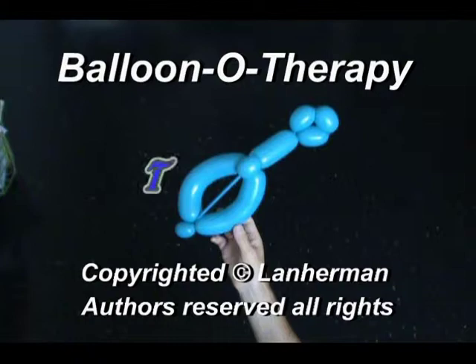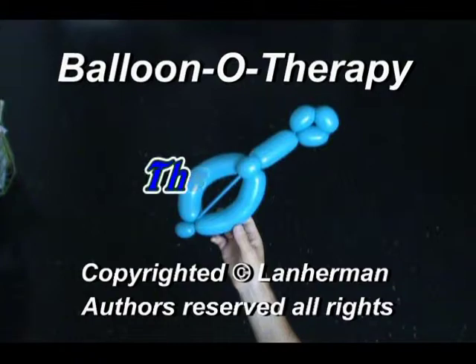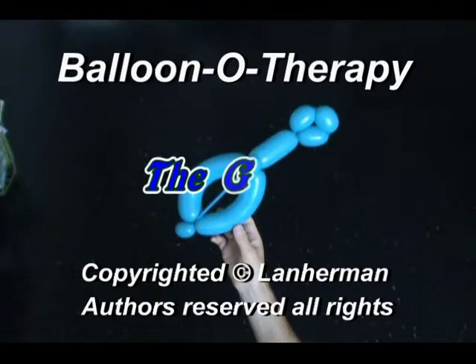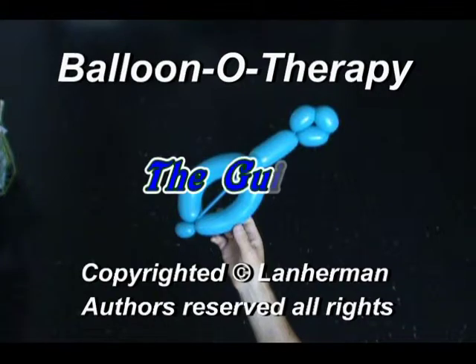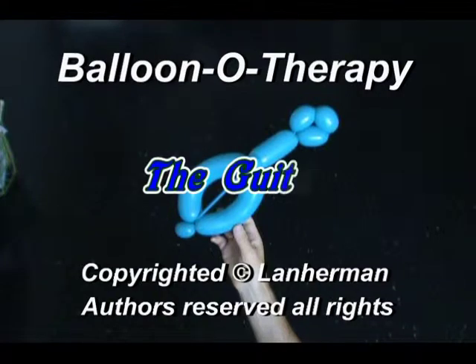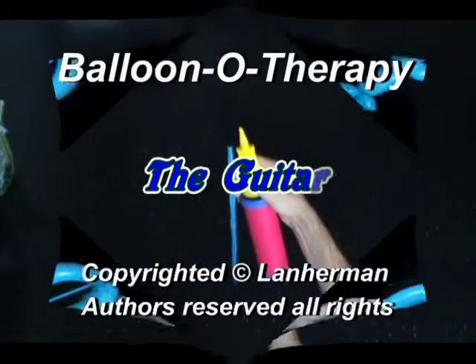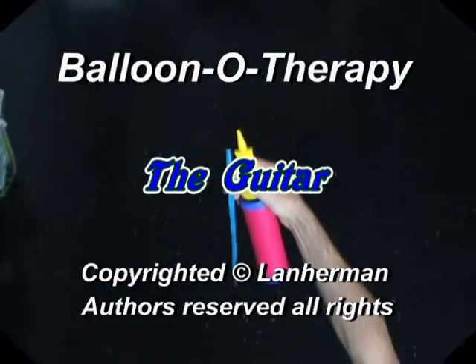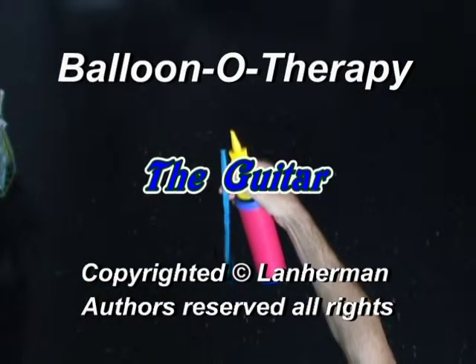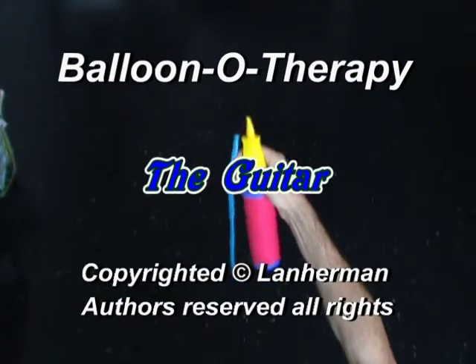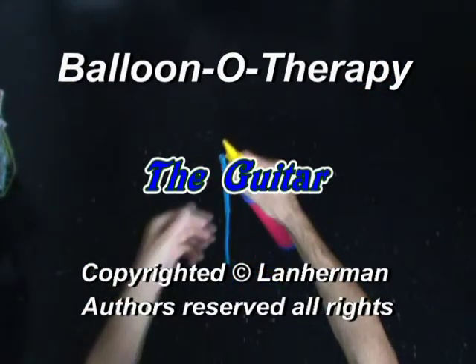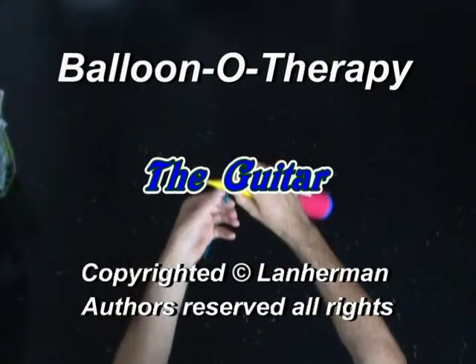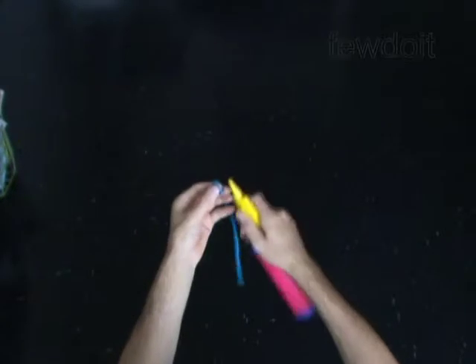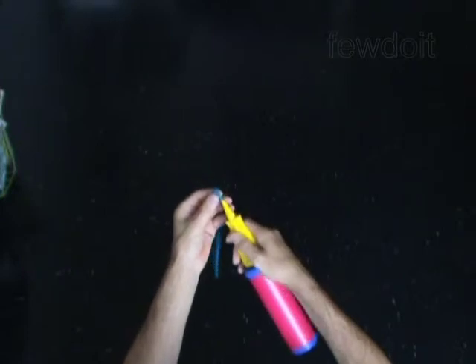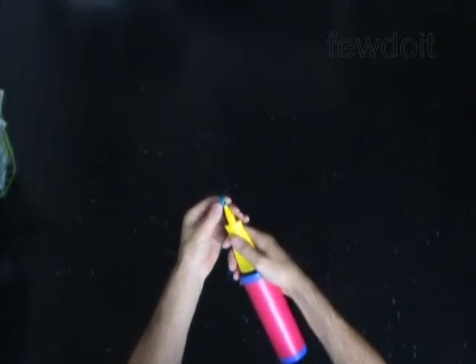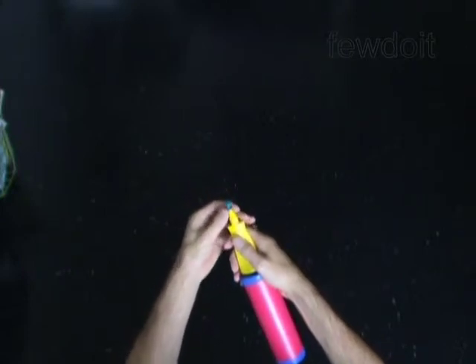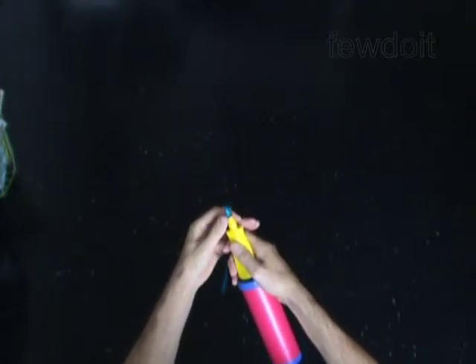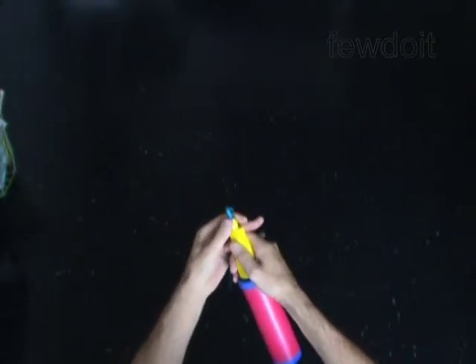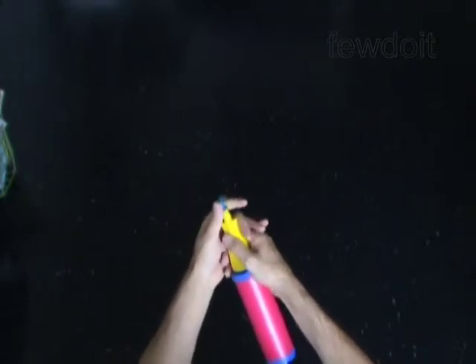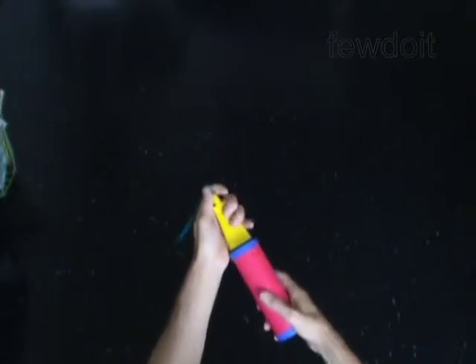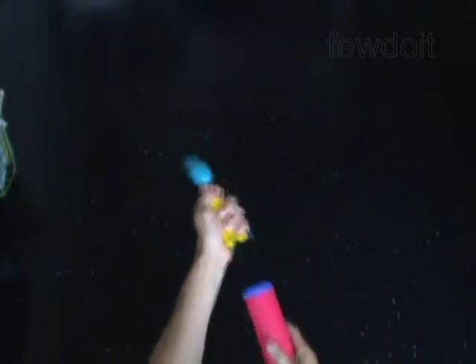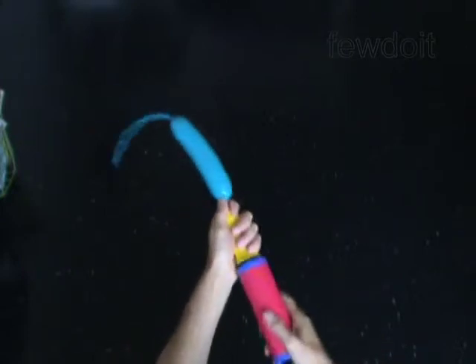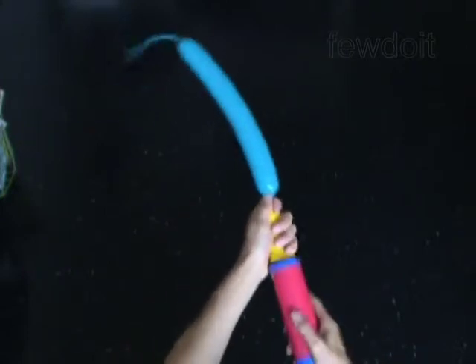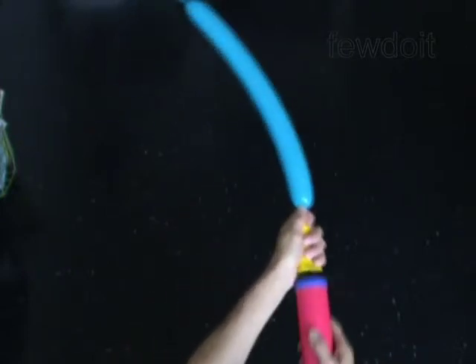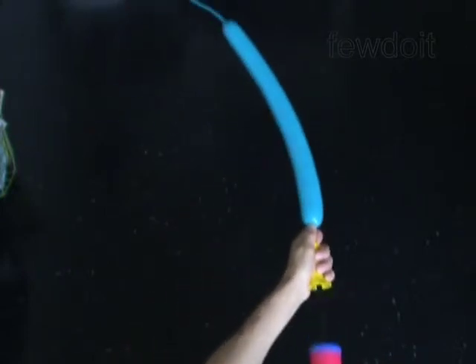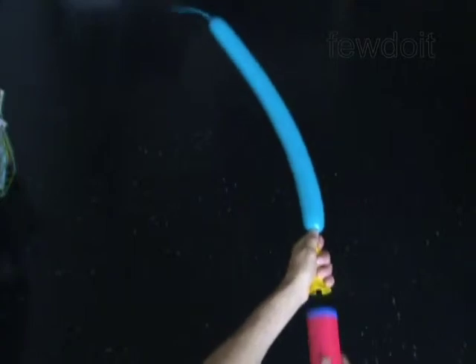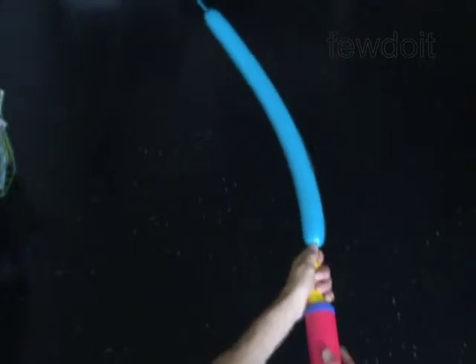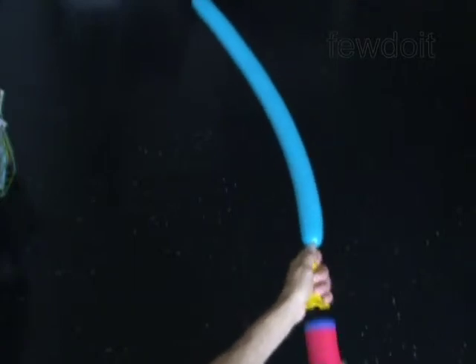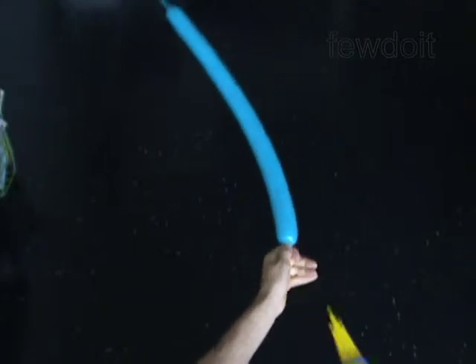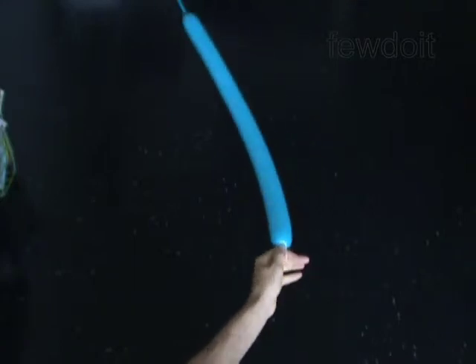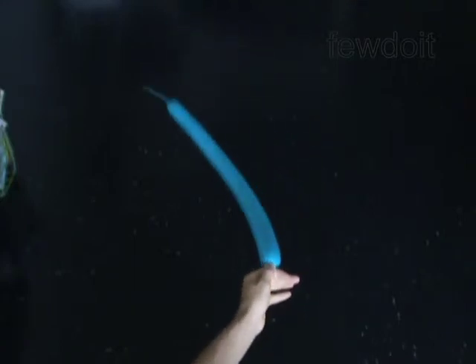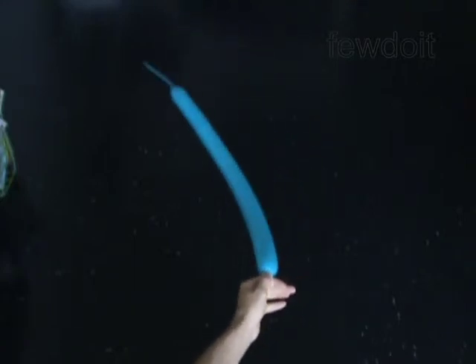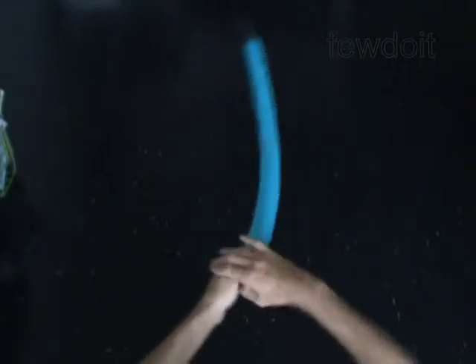Hello. We are going to make a guitar. Inflate a balloon leaving a 4-inch flat tail.